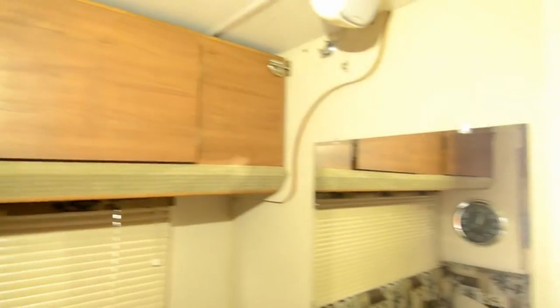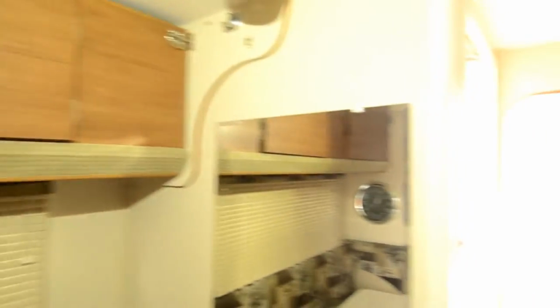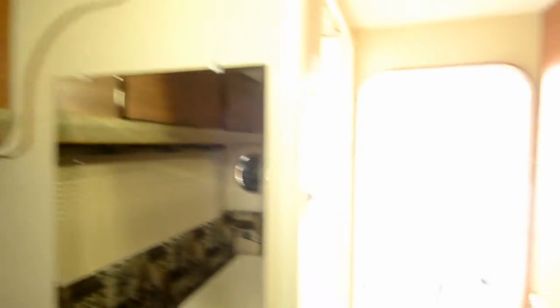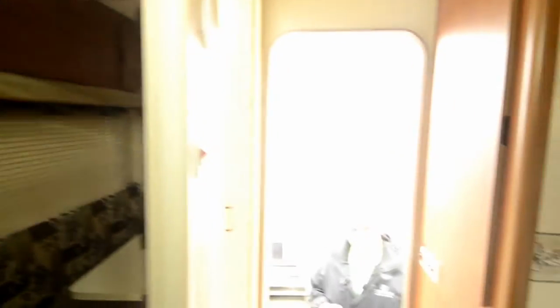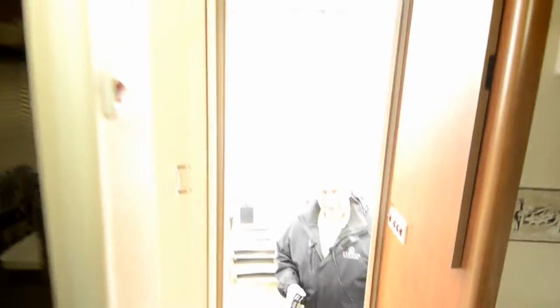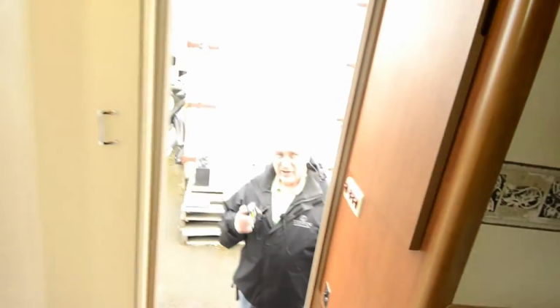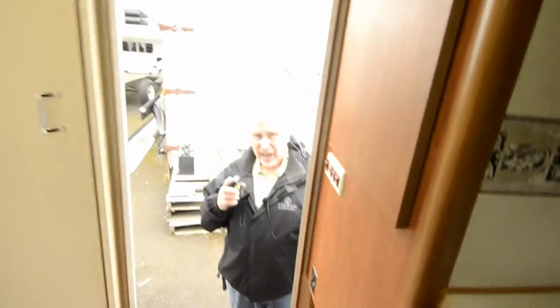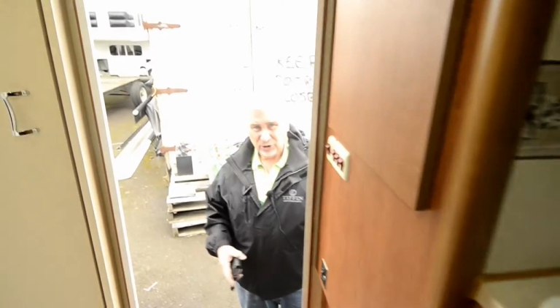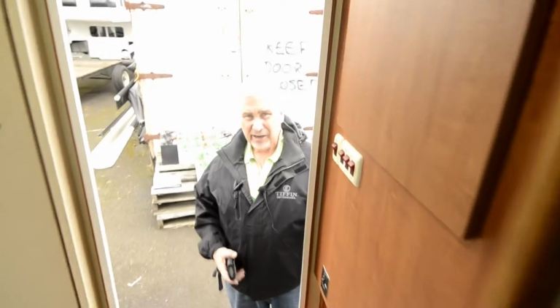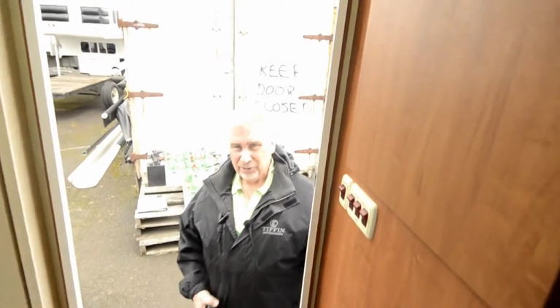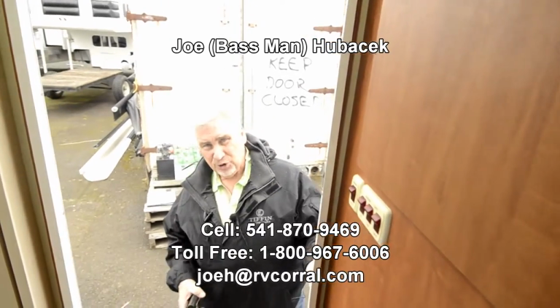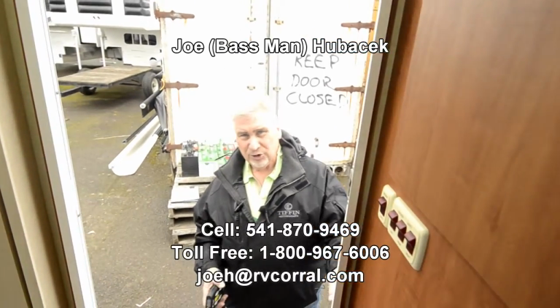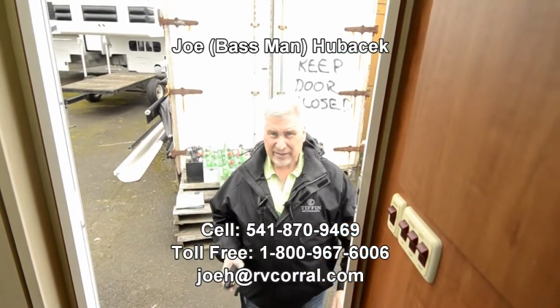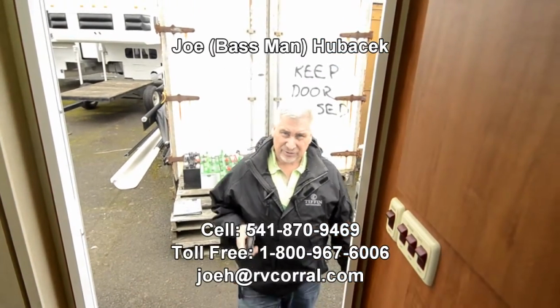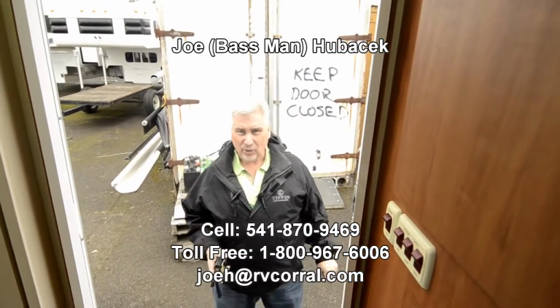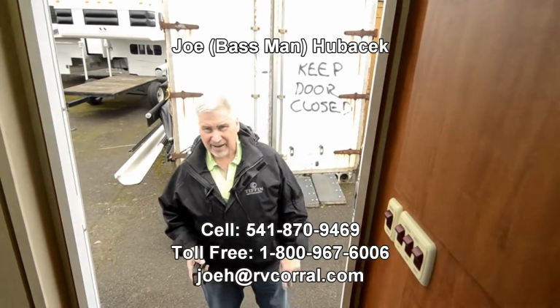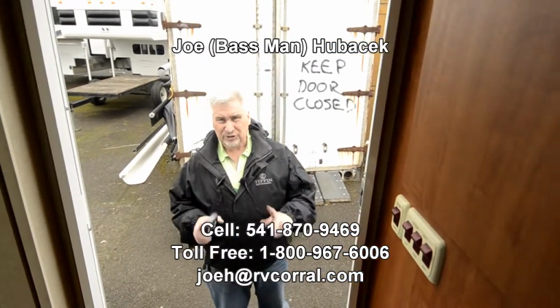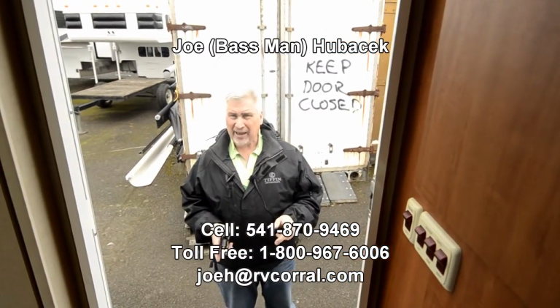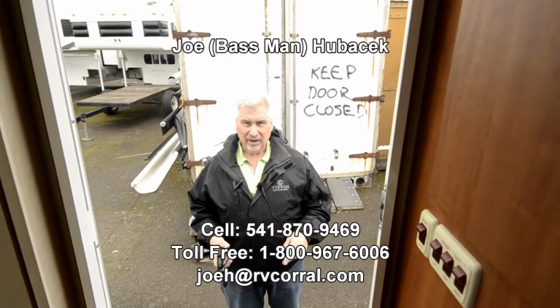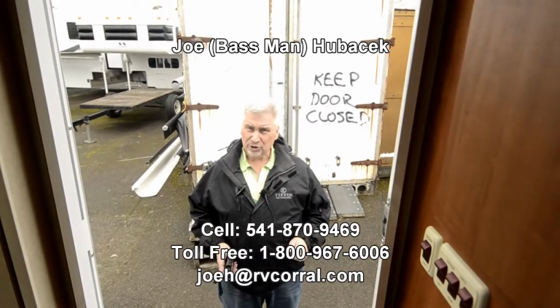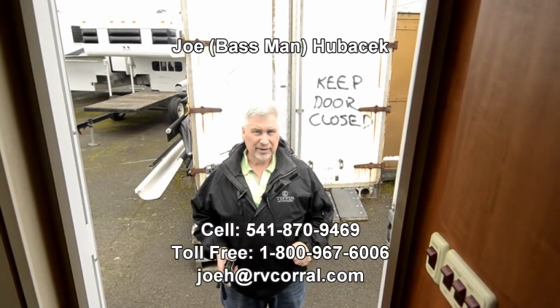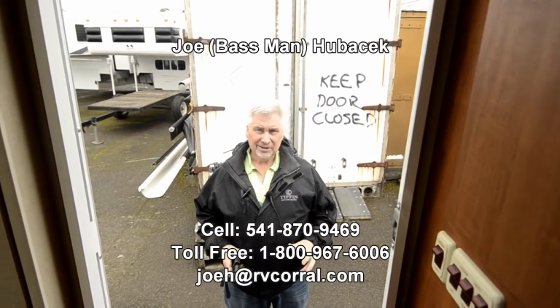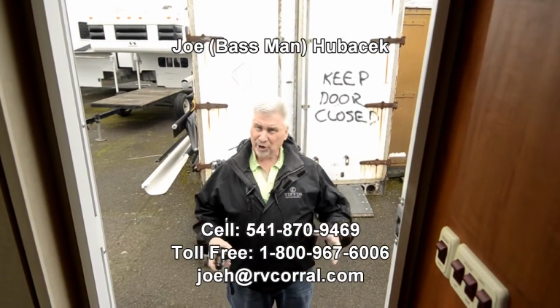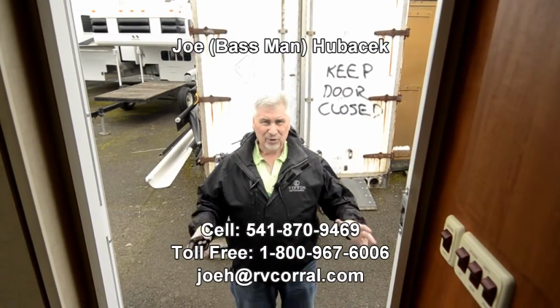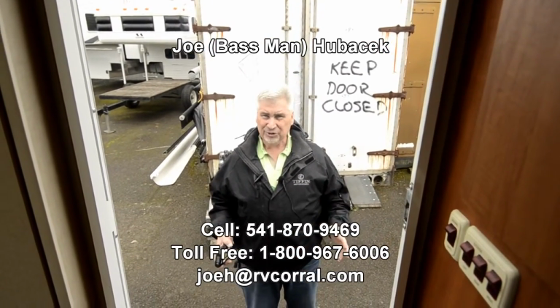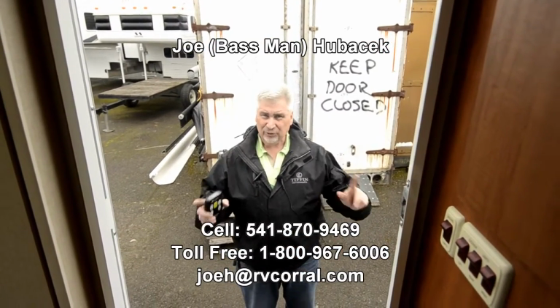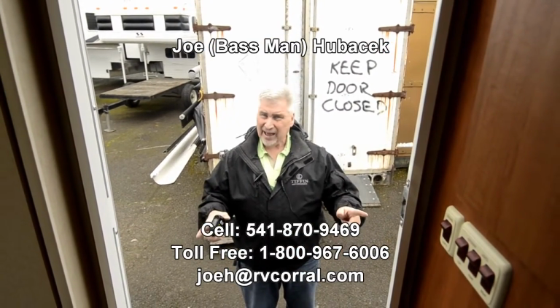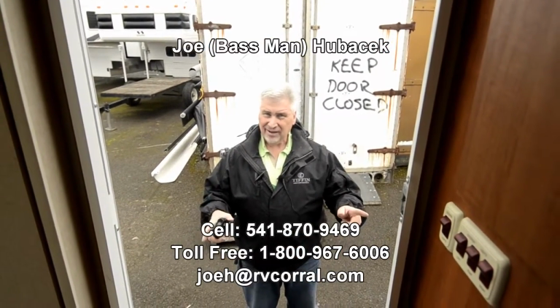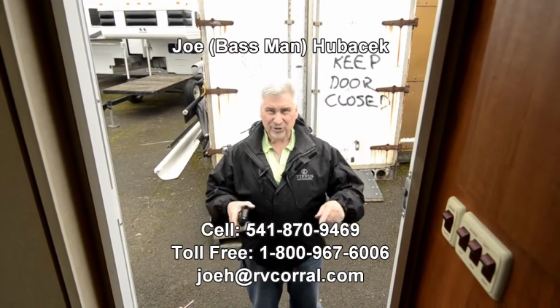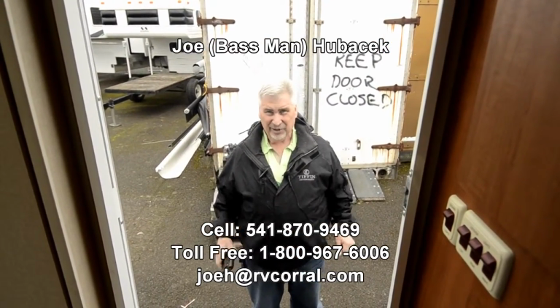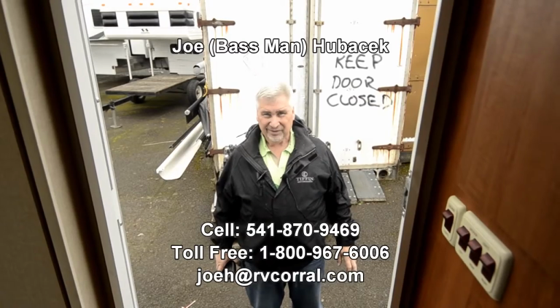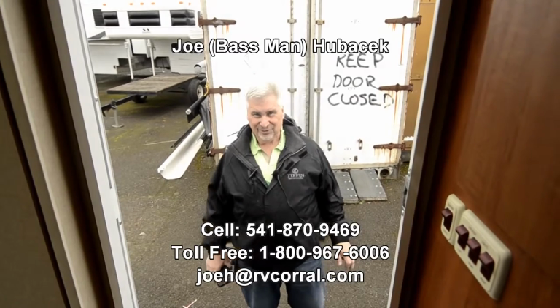If you're looking for a camper that's in excellent shape, this is a 2009 Lance 825. See Joe Bass — I'd love to show it to you, you're going to love it when you see it. Ask for Joe Bass and I'll make sure you get a free gift. Thanks, folks.